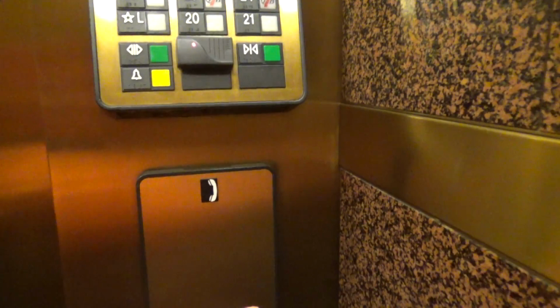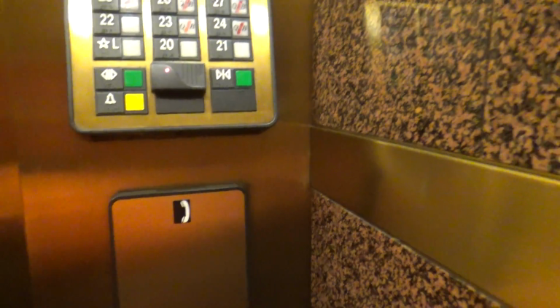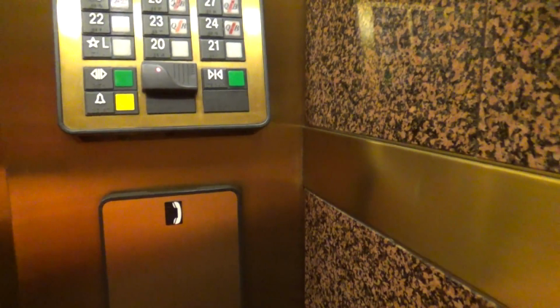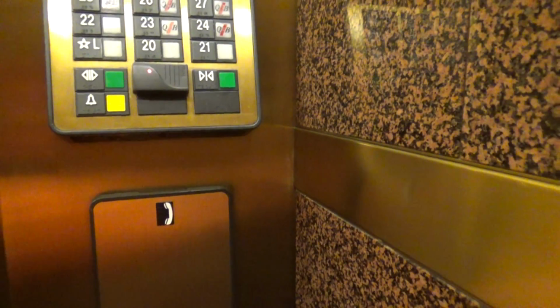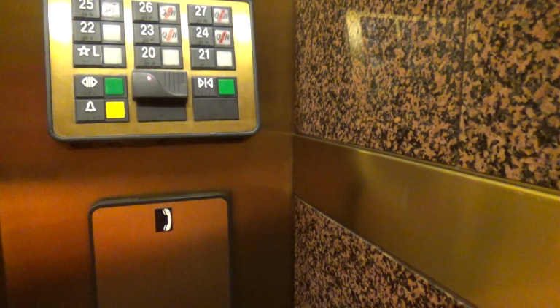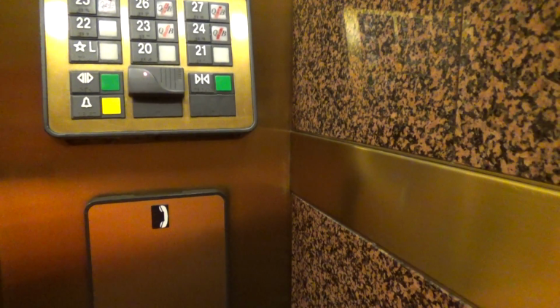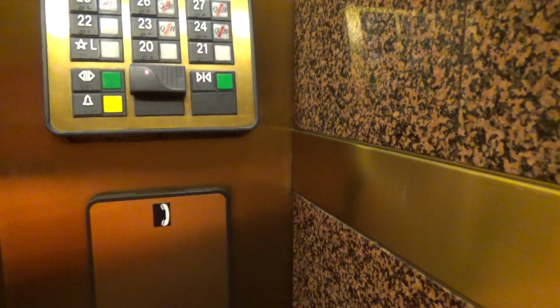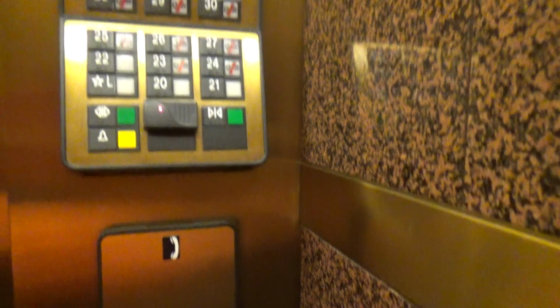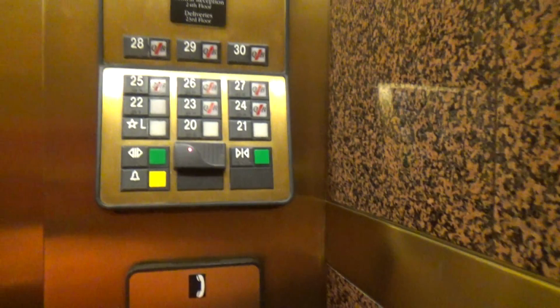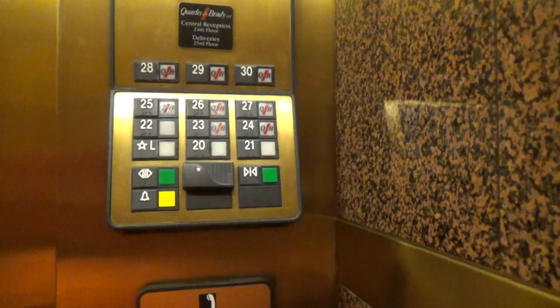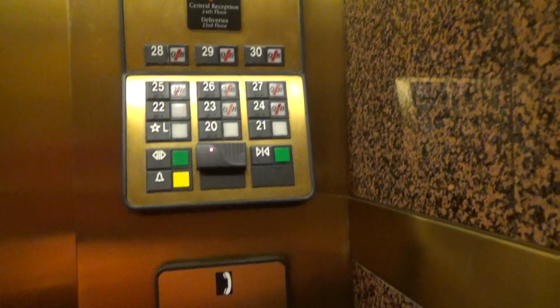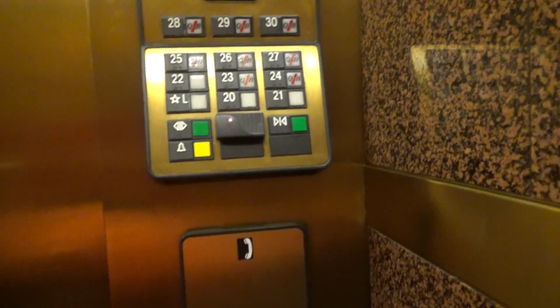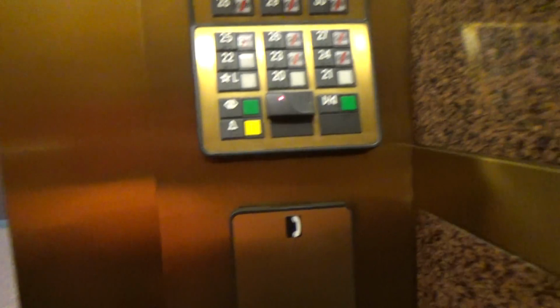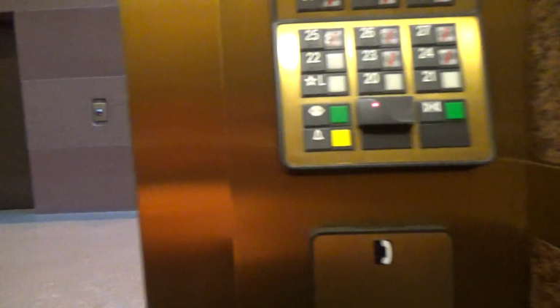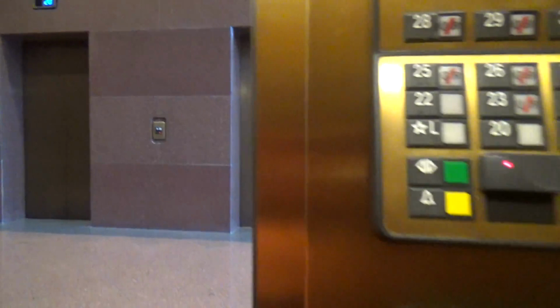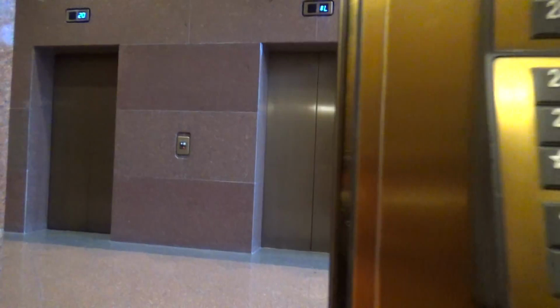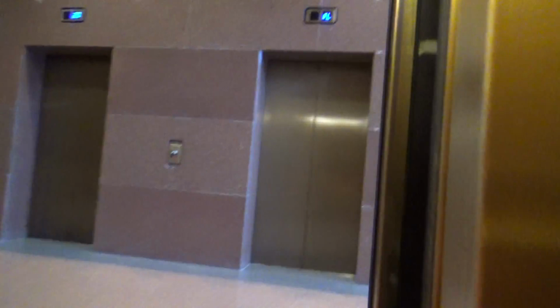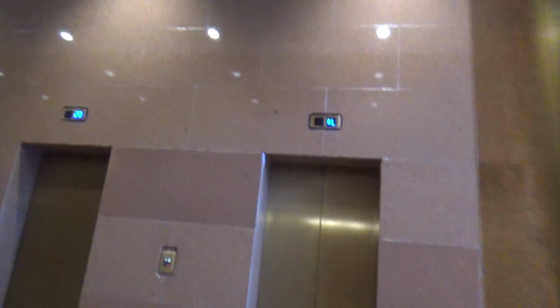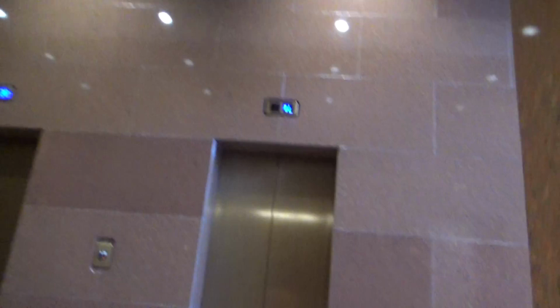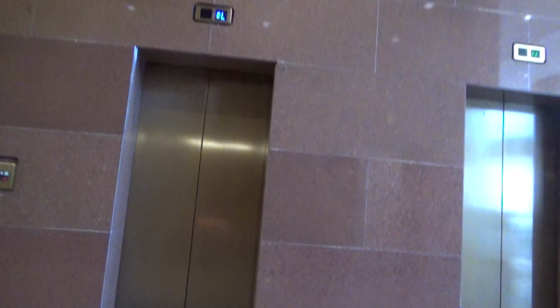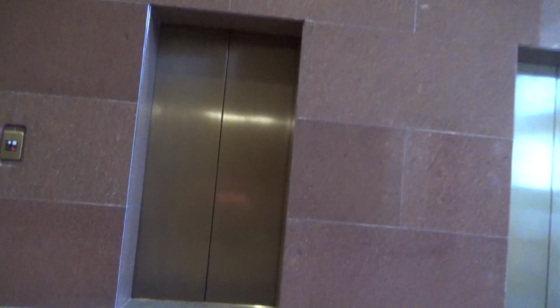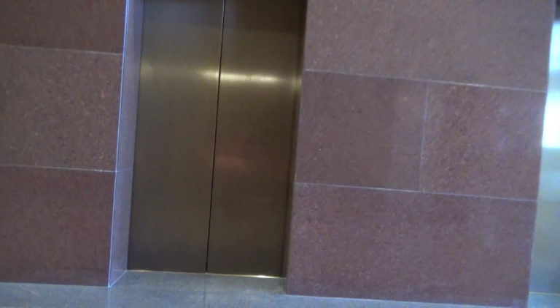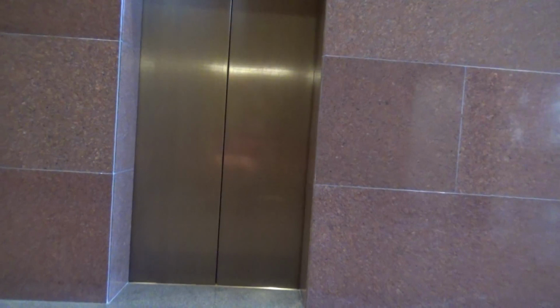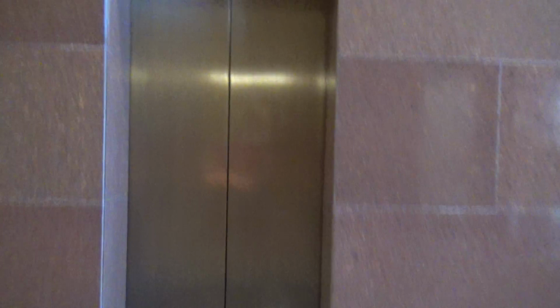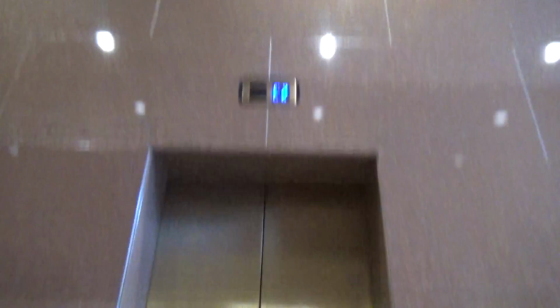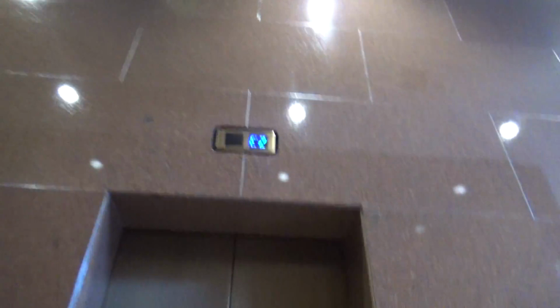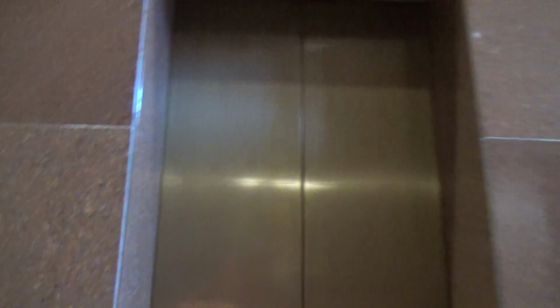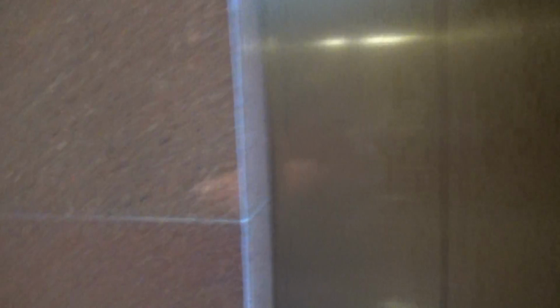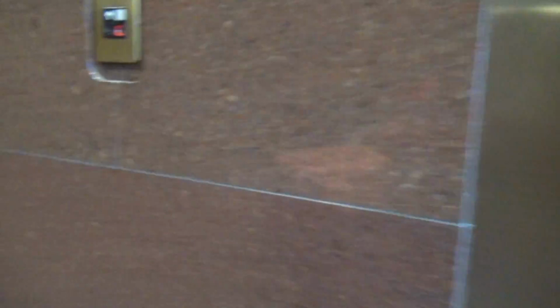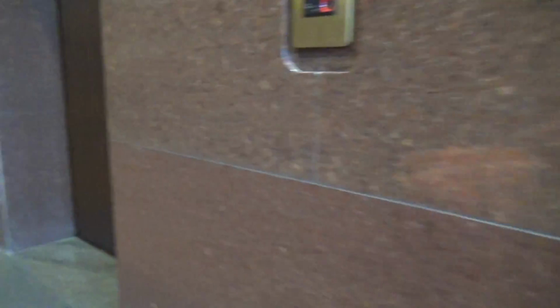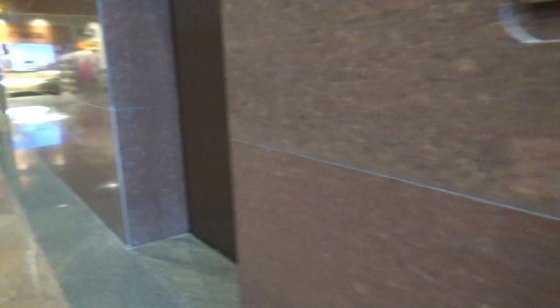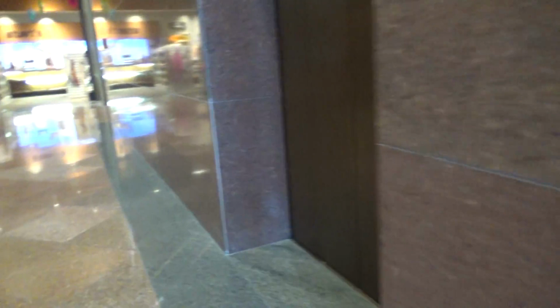Lobby. That's a creepy voice. I'm going to make a call from the lobby. Look, you already got that. They're modernizing them. That's crazy.